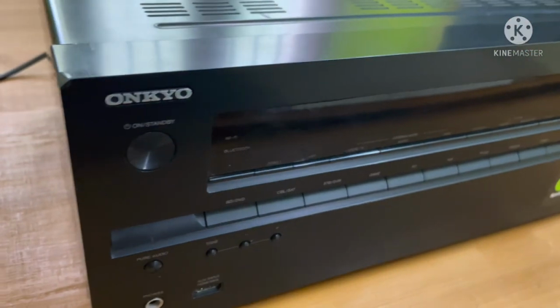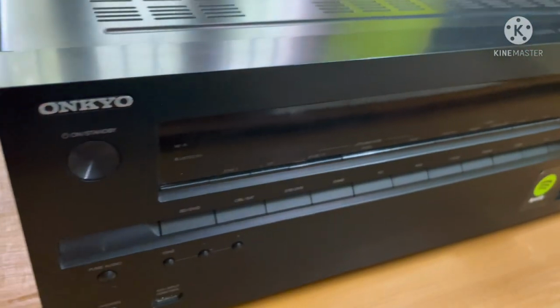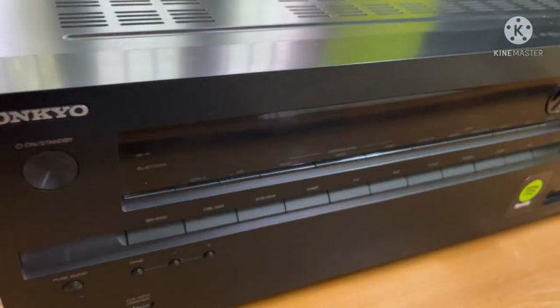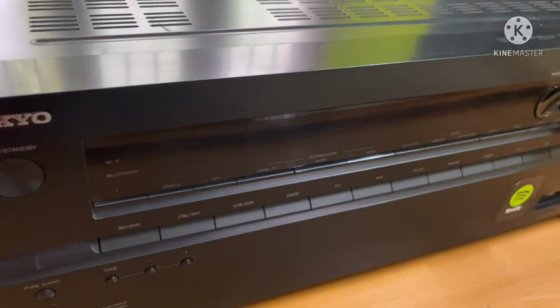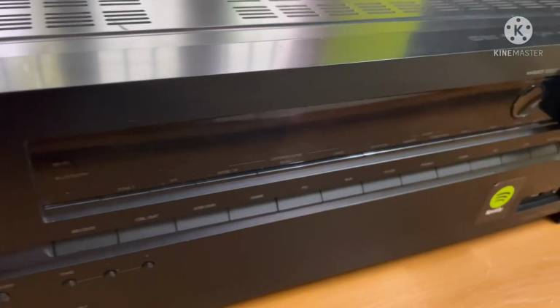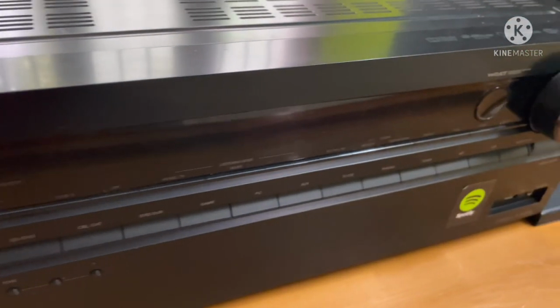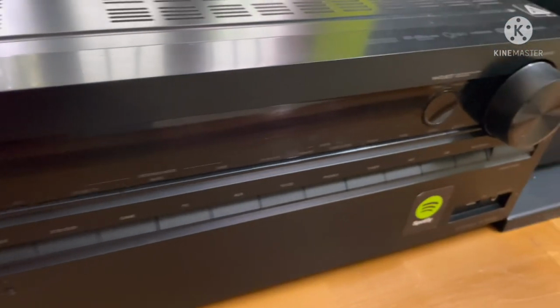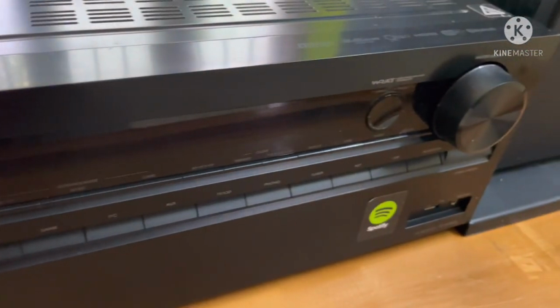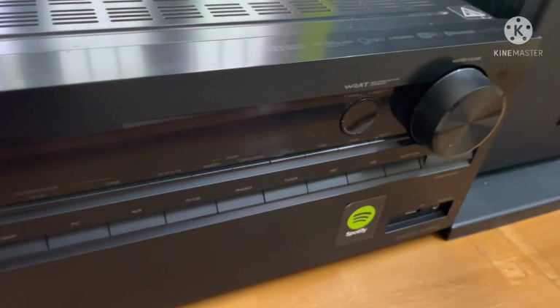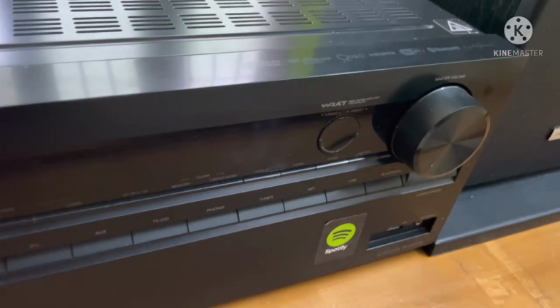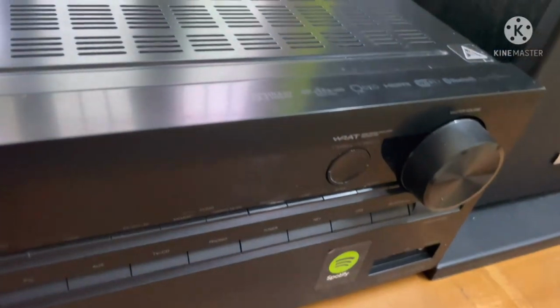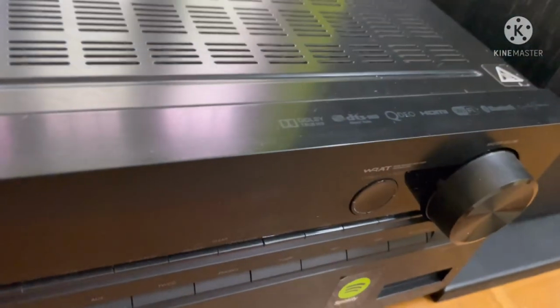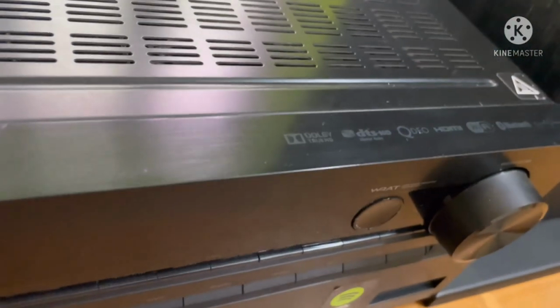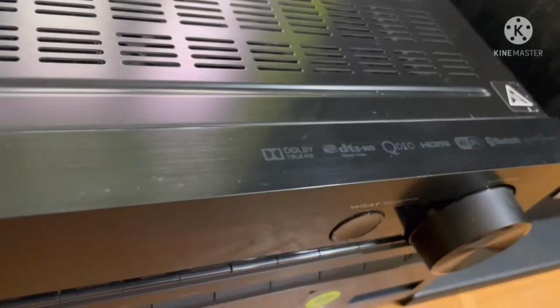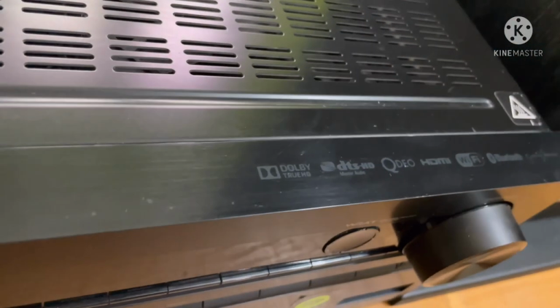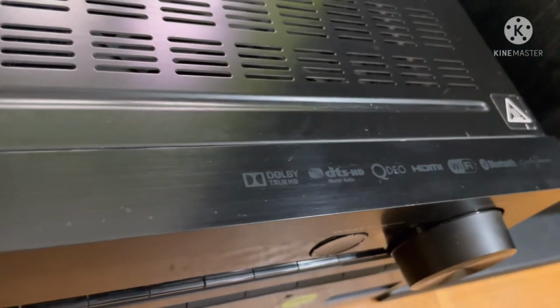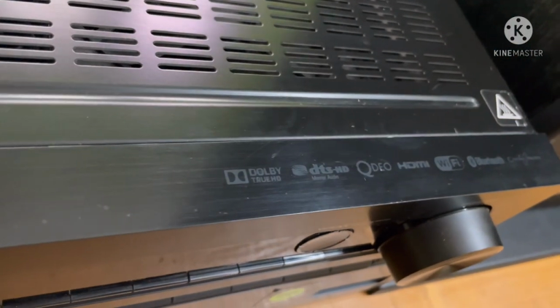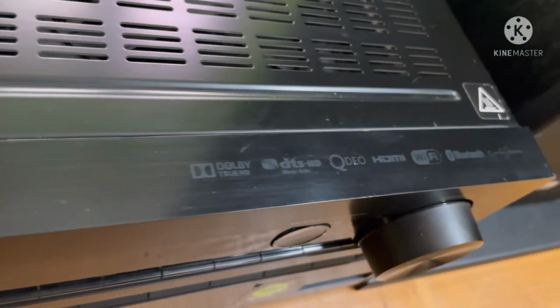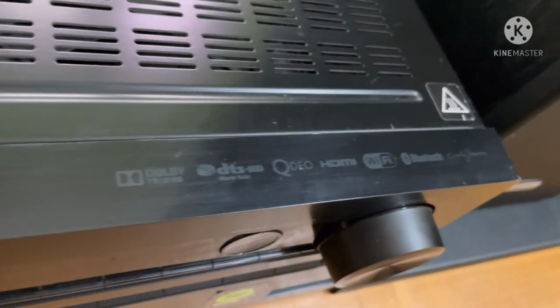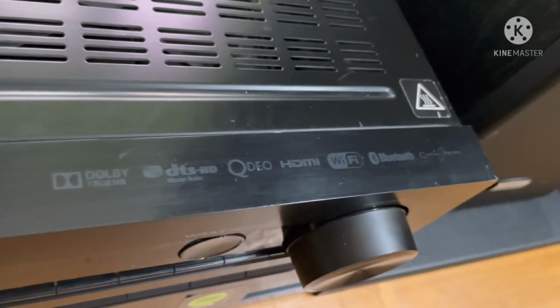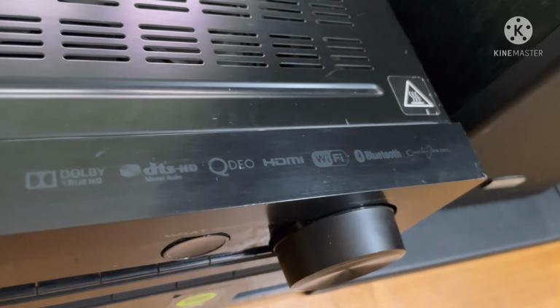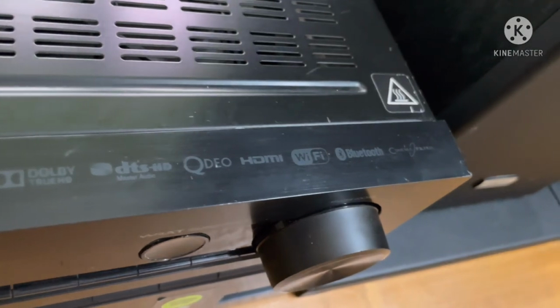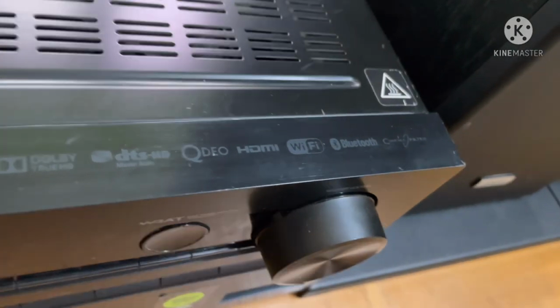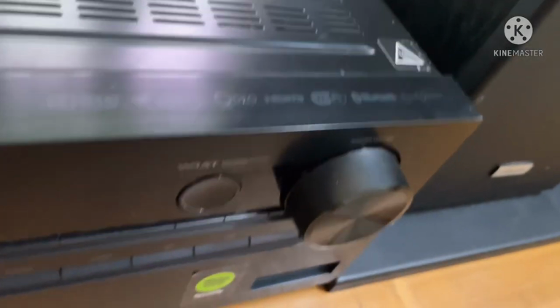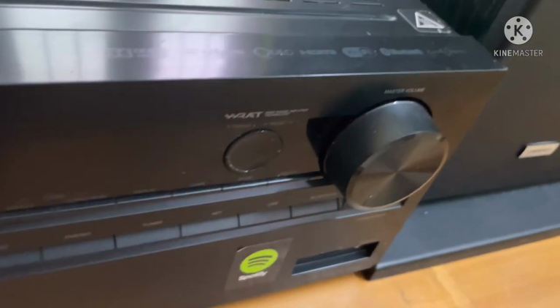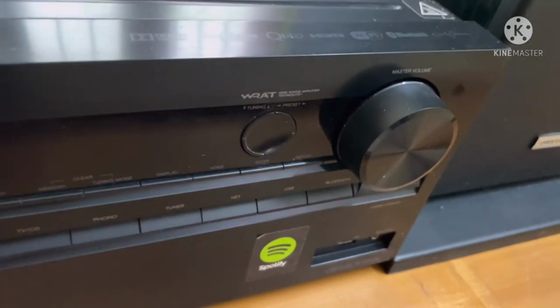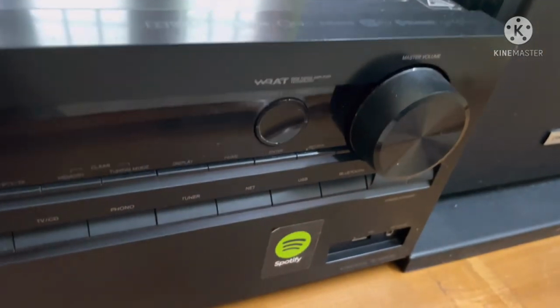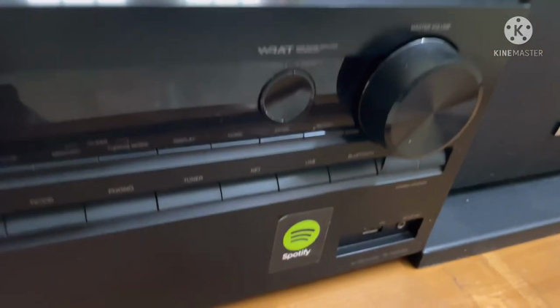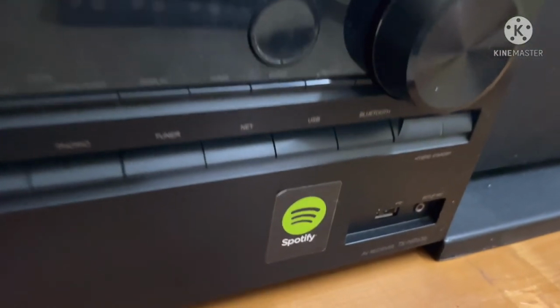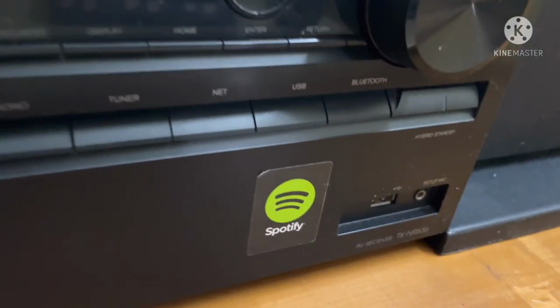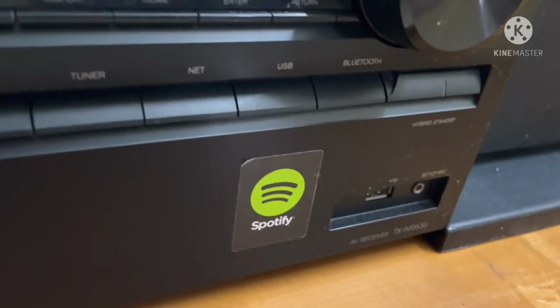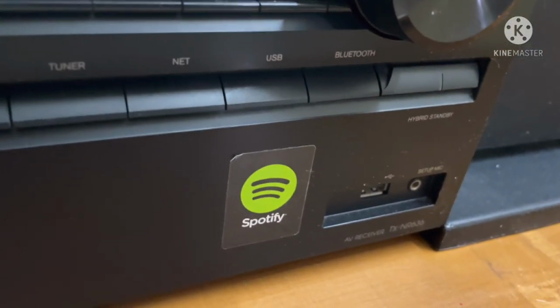Hi friends and brothers, welcome to my YouTube channel. I am Sunmoo Raja Ganesan. This is a 5.1 speaker package. This is a Dolby Atmos complete package.